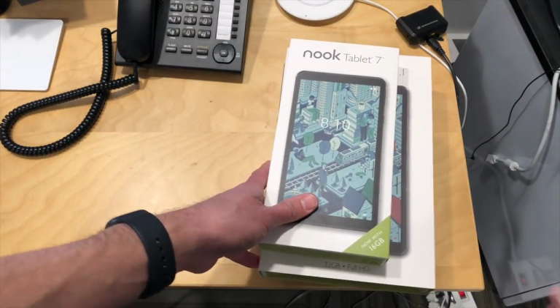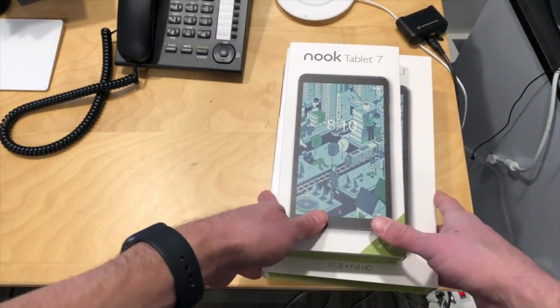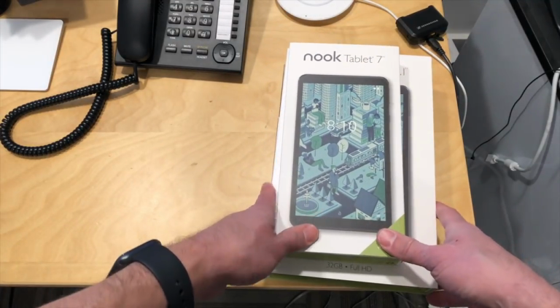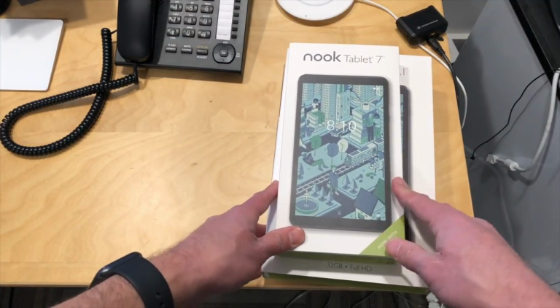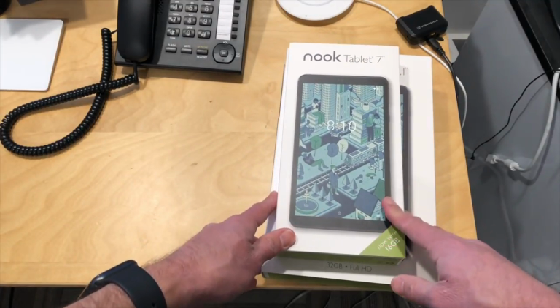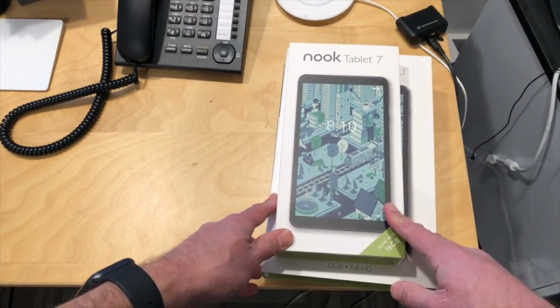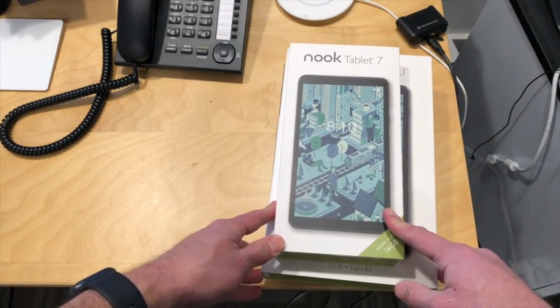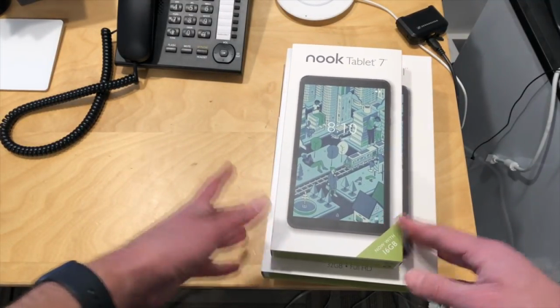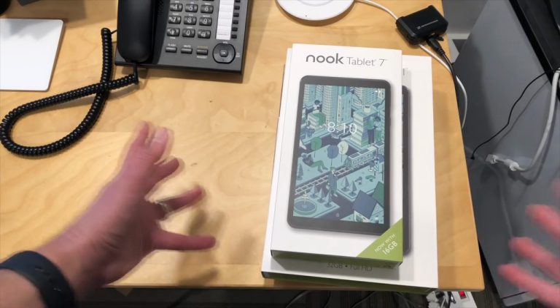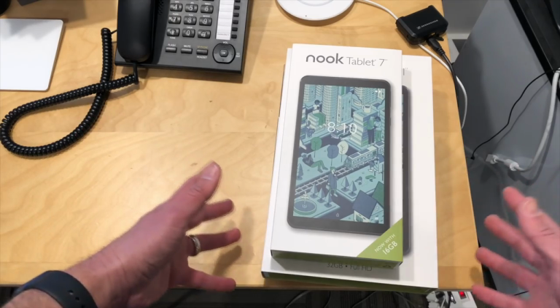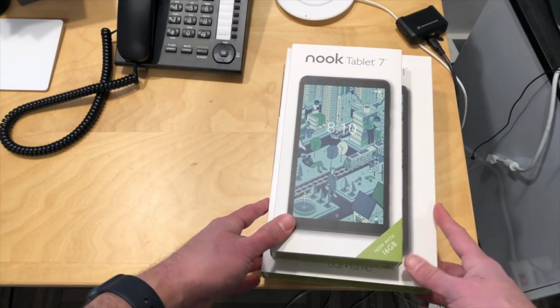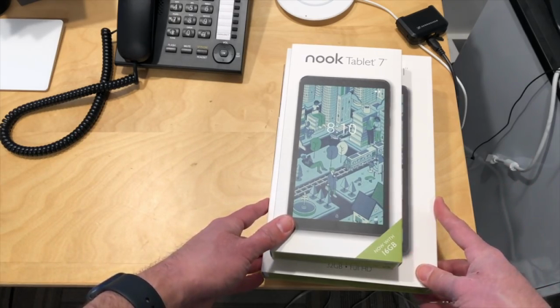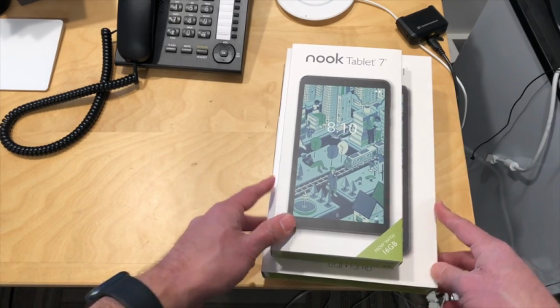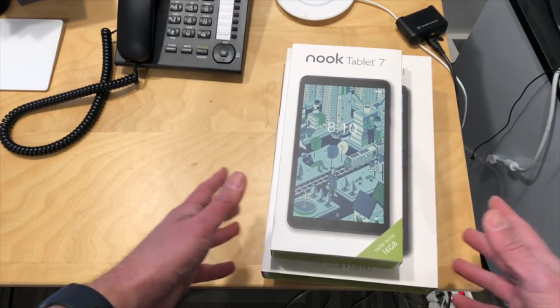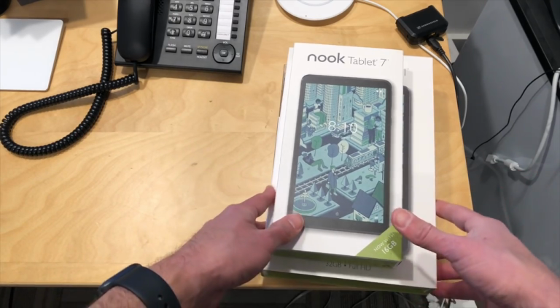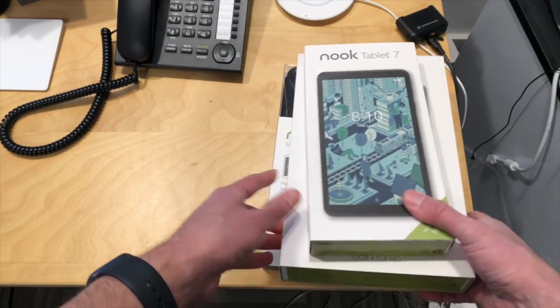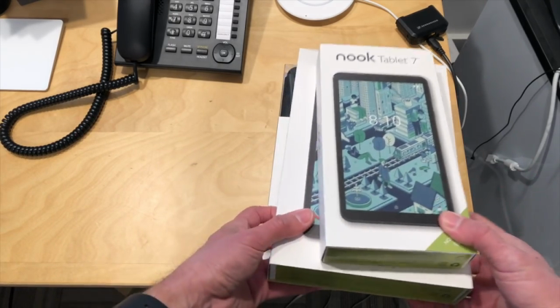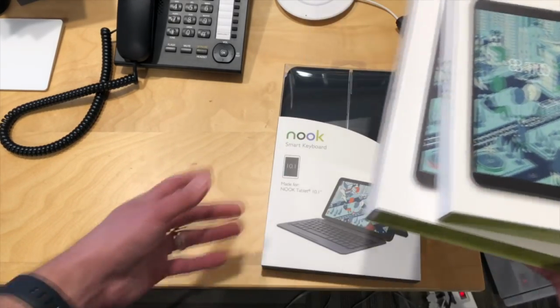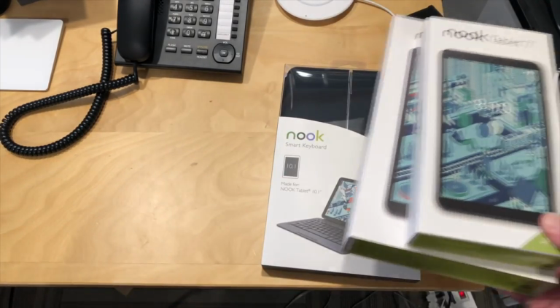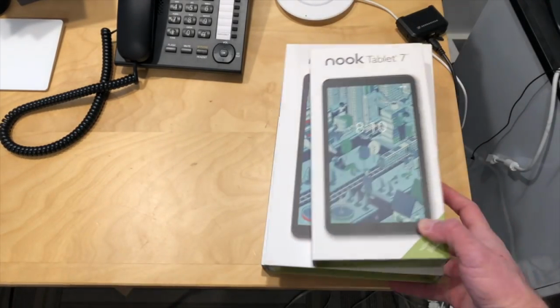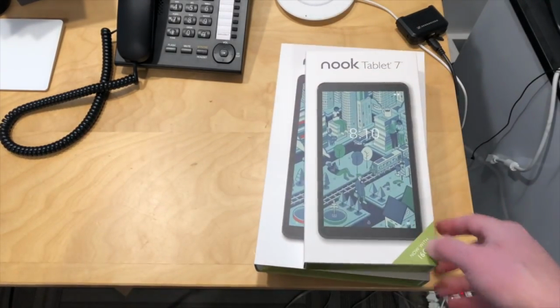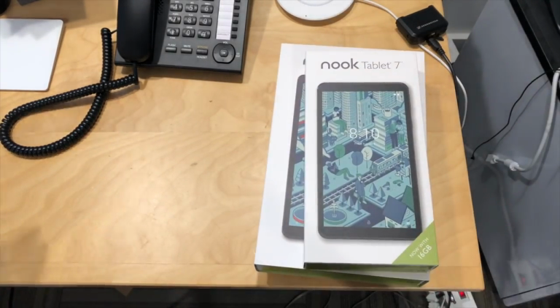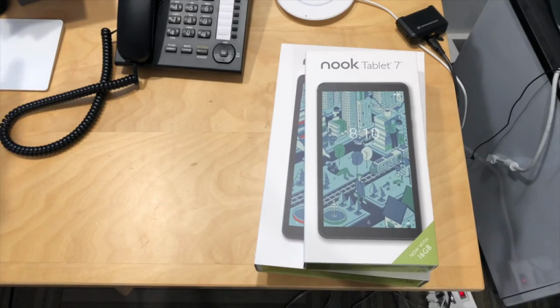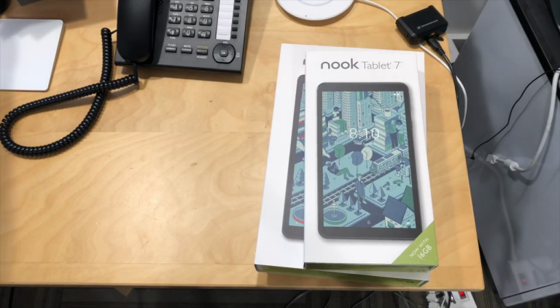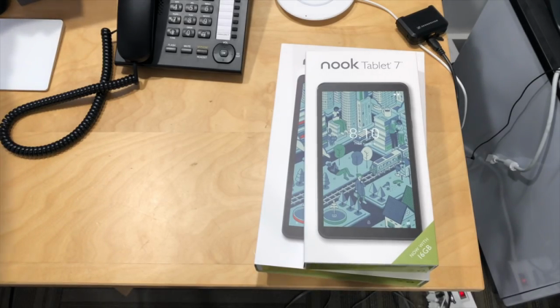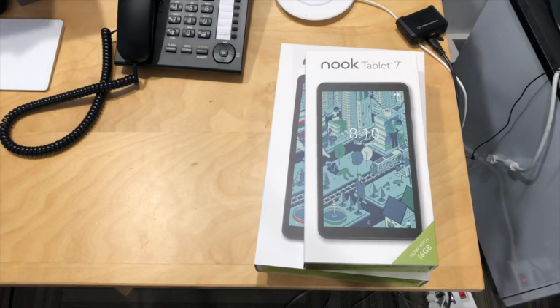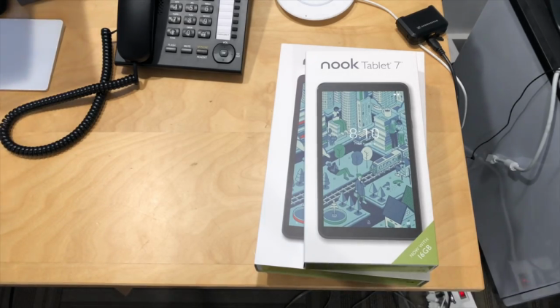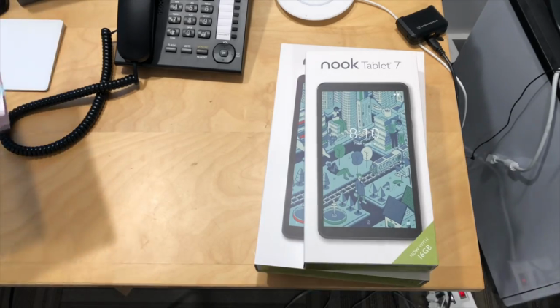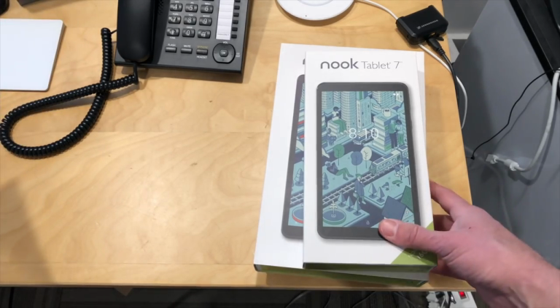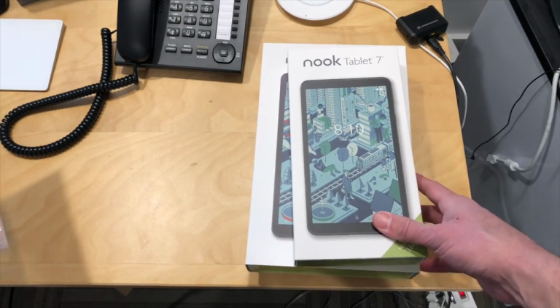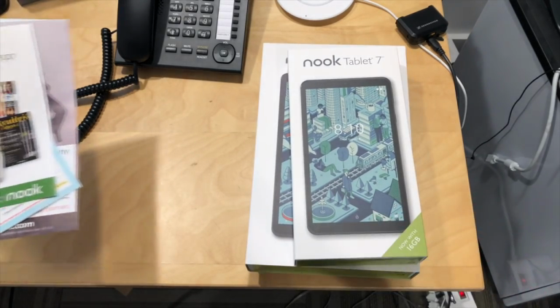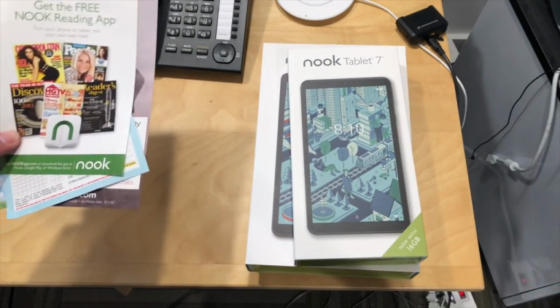Crazy thing, though, is that each of these came in its own box. Rather than ship them all together, they shipped them all separately, including the keyboard. You wonder why Amazon's doing so well — it's because they are better at freight efficiency. And then there were all these advertisements in the boxes too when I got them.